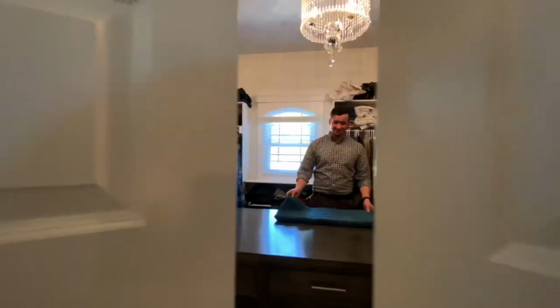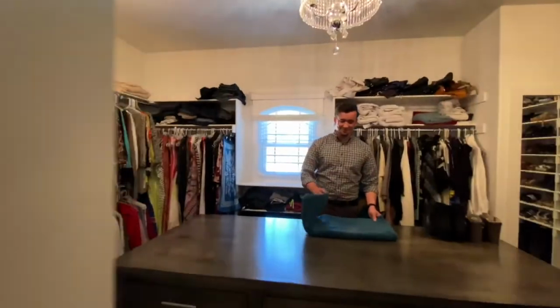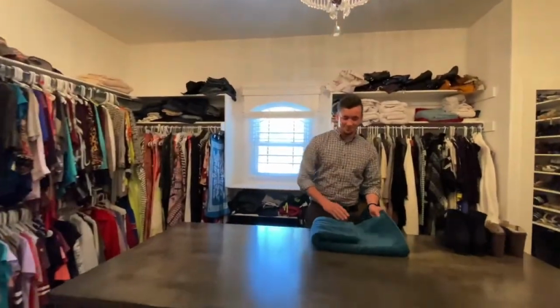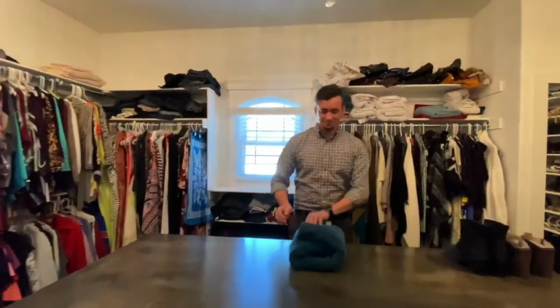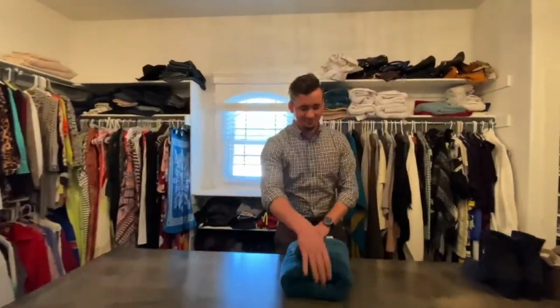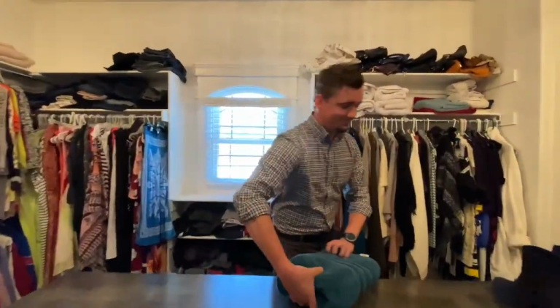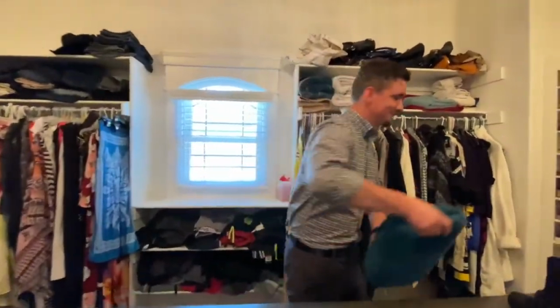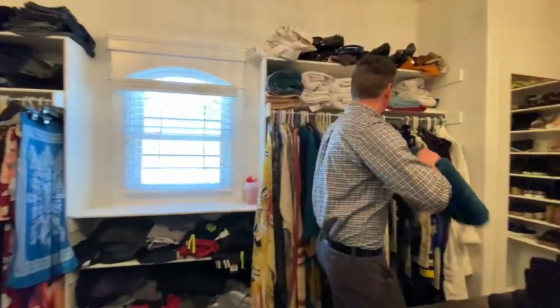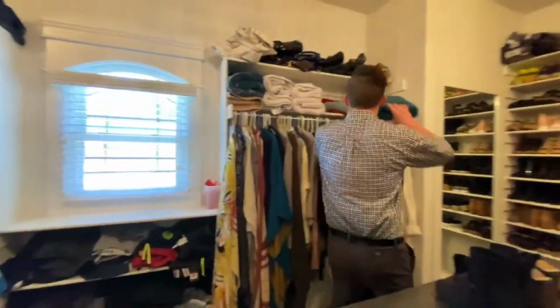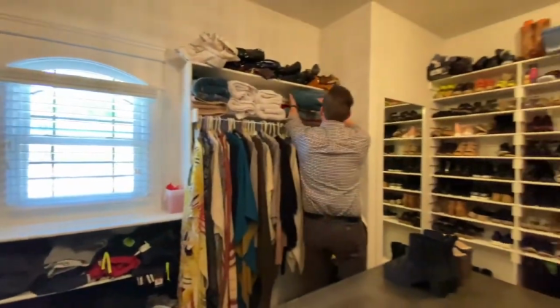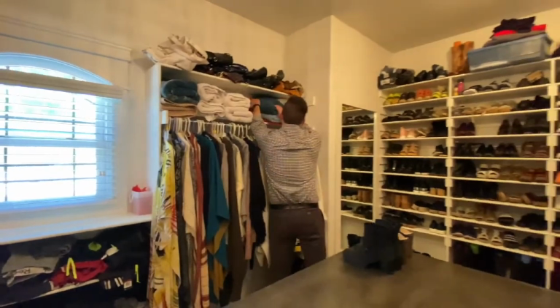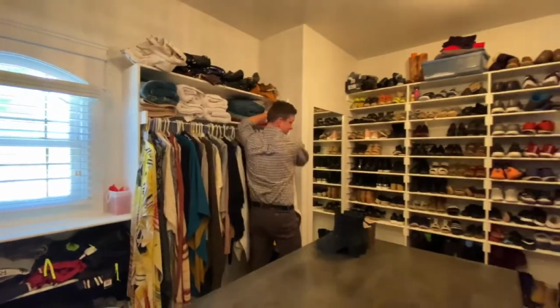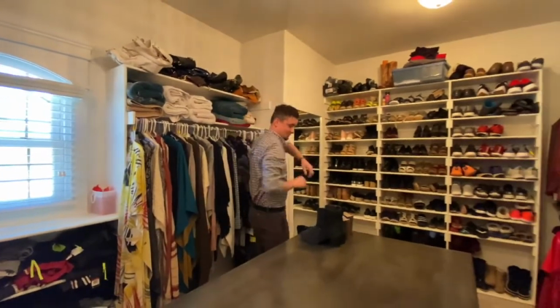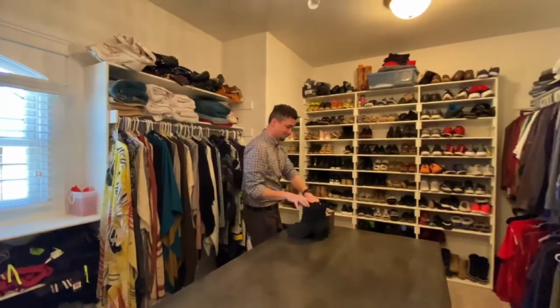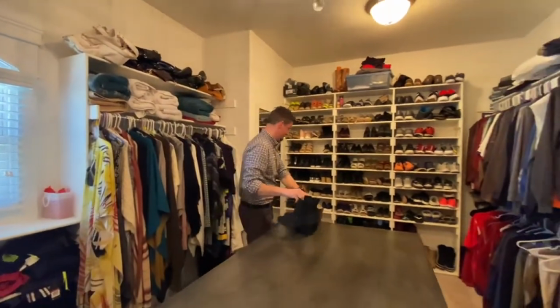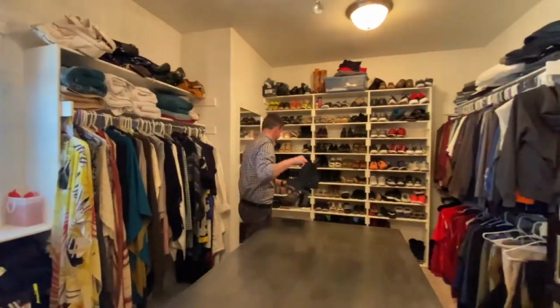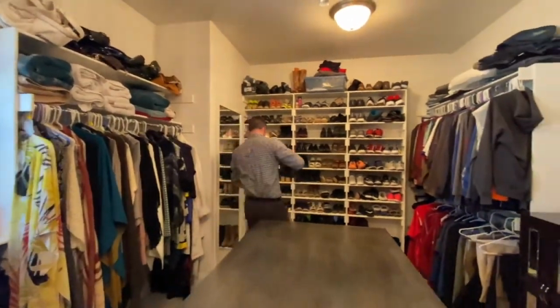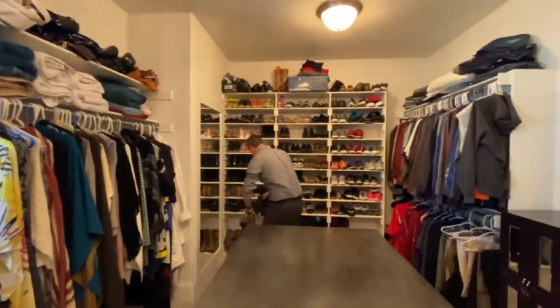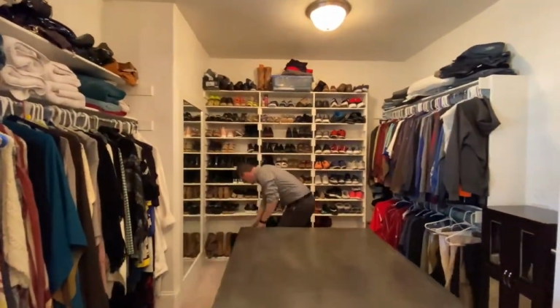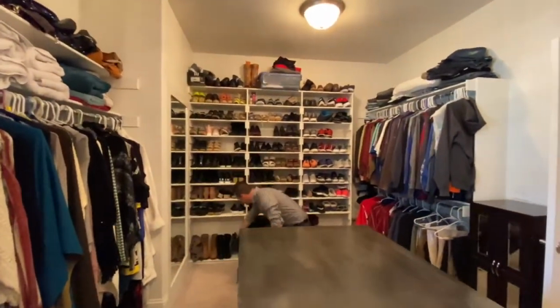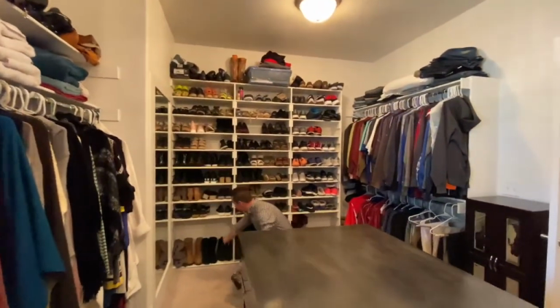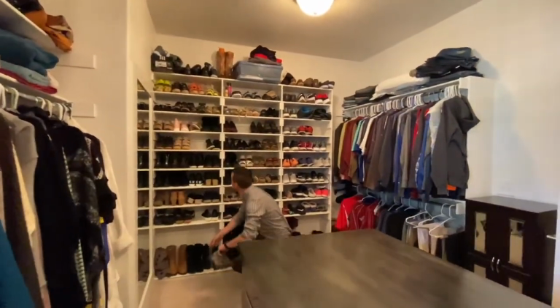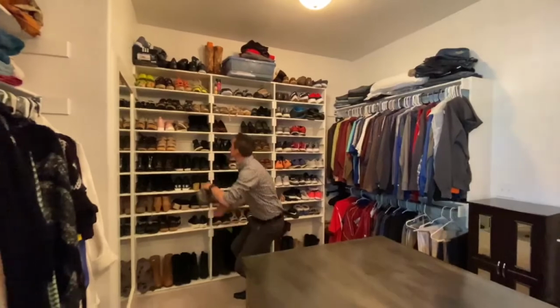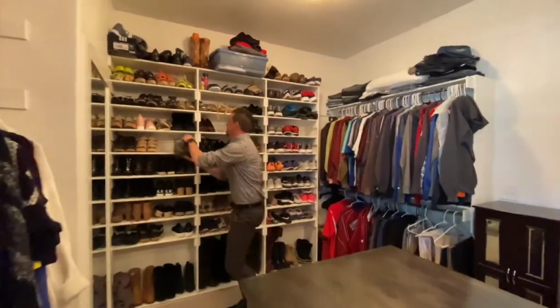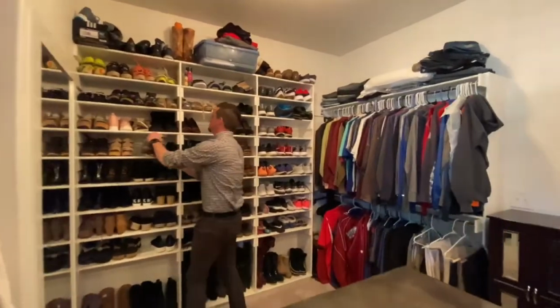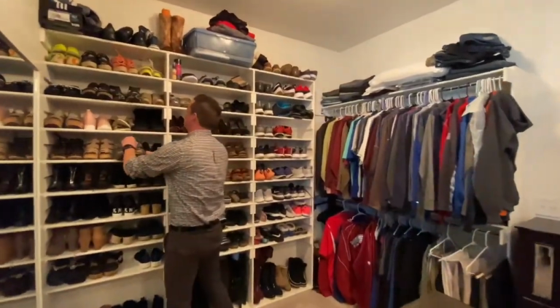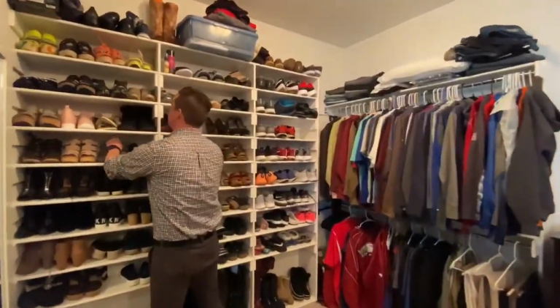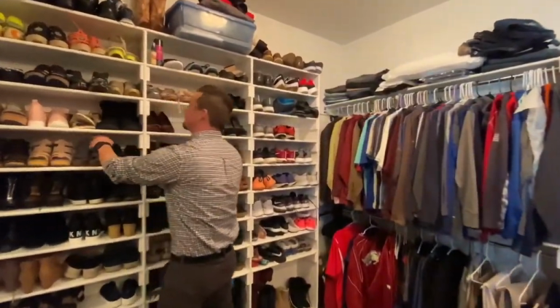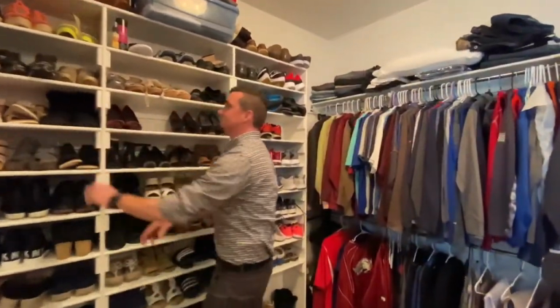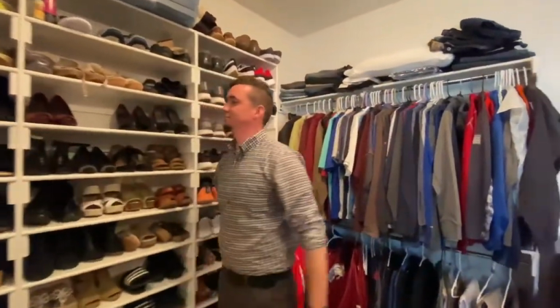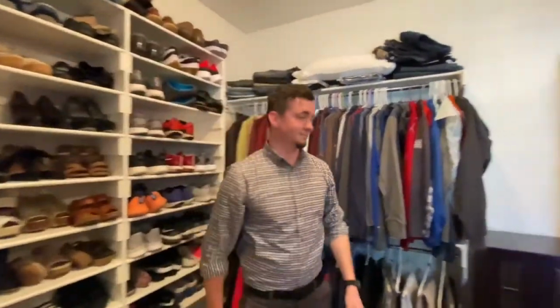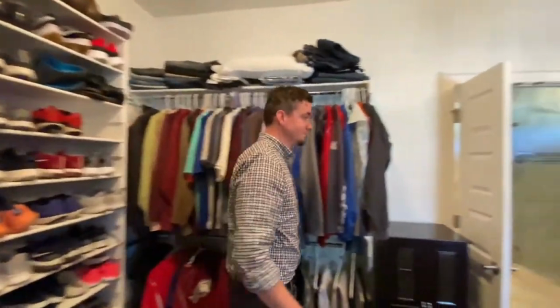The master closet has a beautiful island for folding laundry and extra storage. It features a full-length mirror, and one wall is designed solely for shoes, with the lower portion being larger to accommodate women's boots.